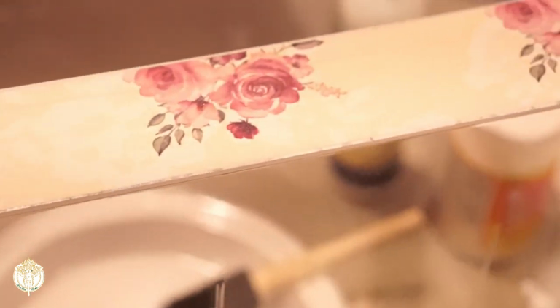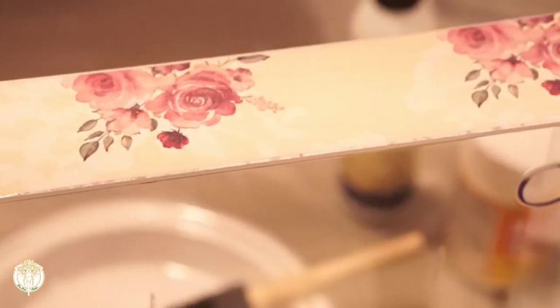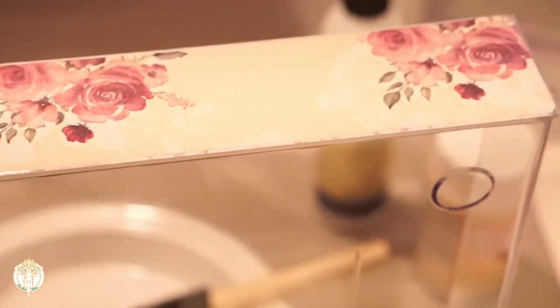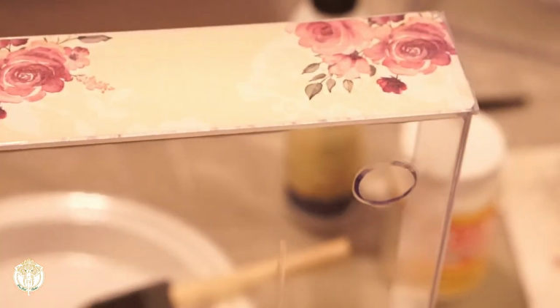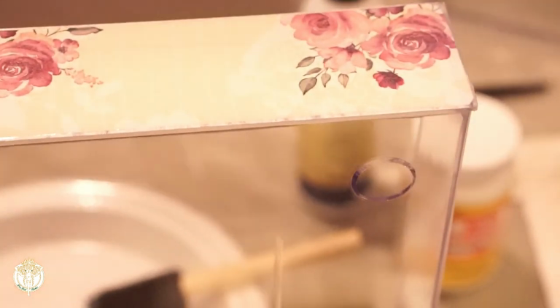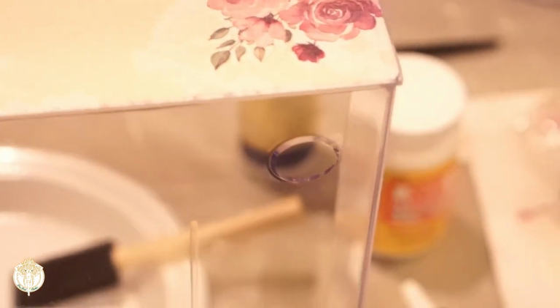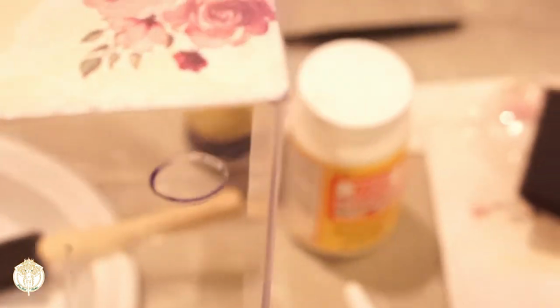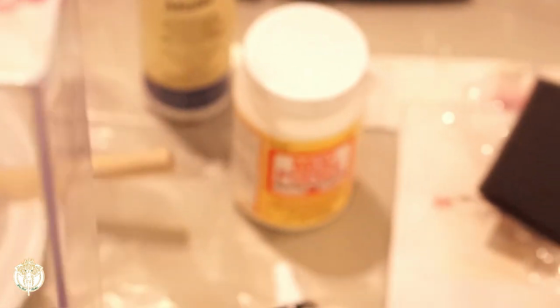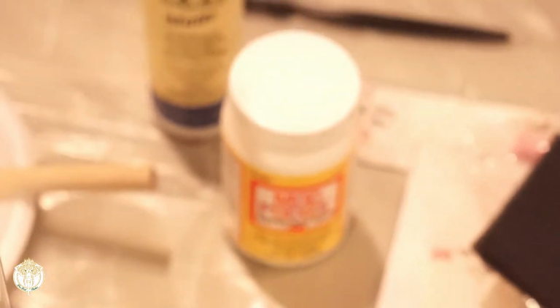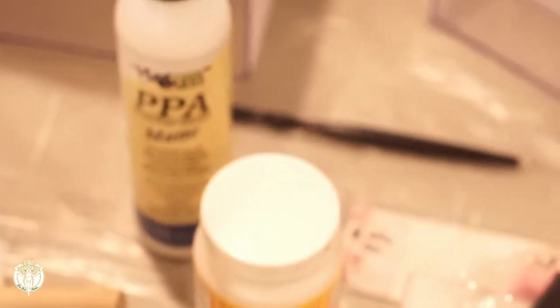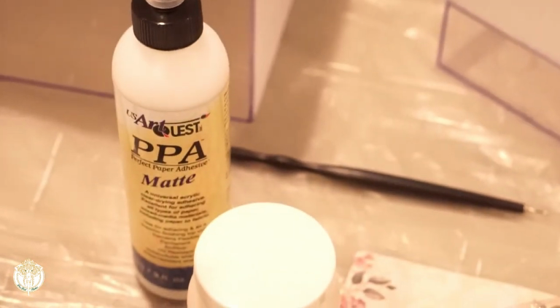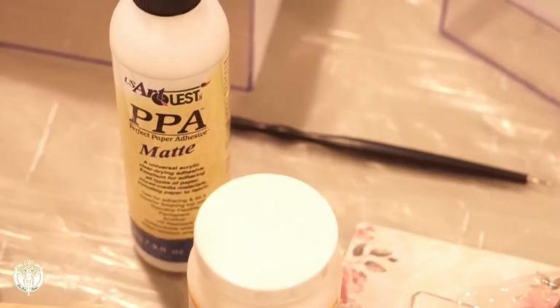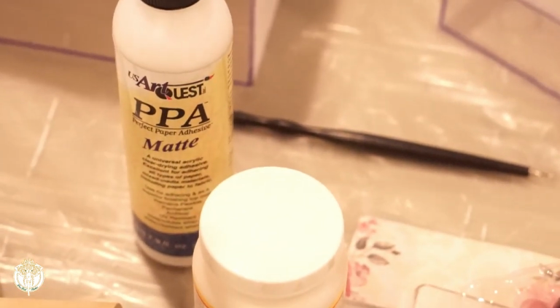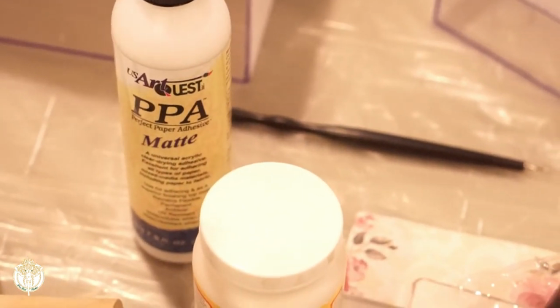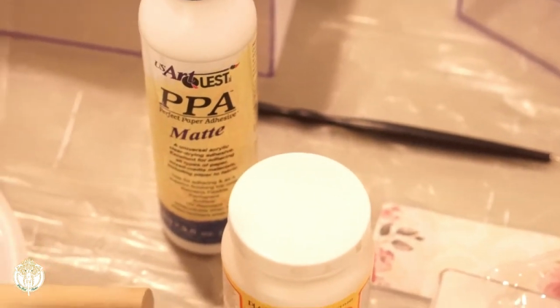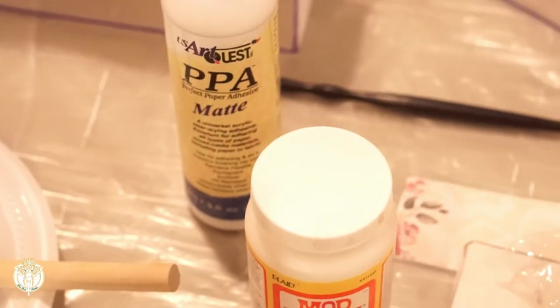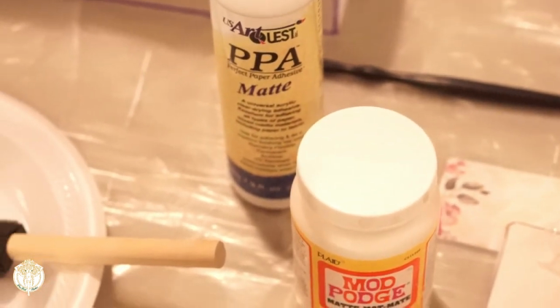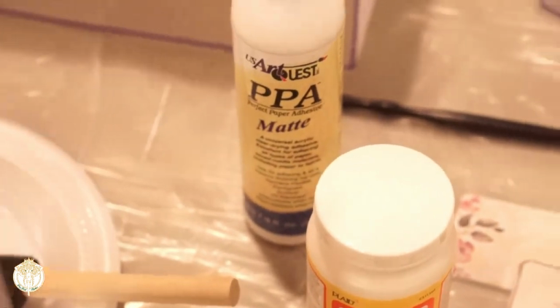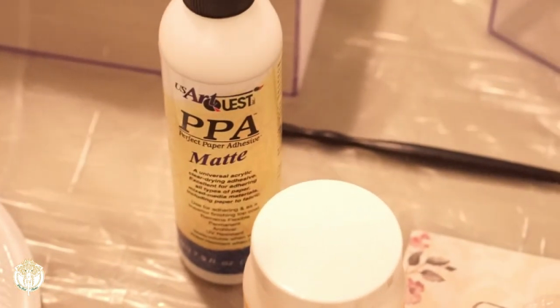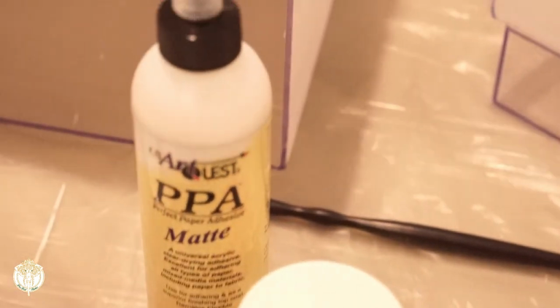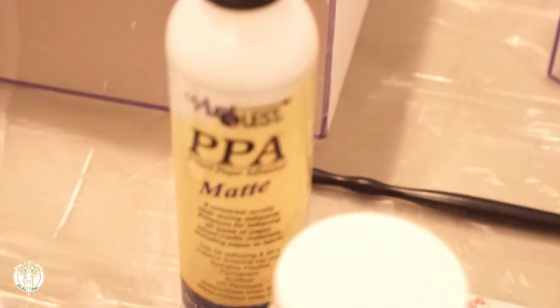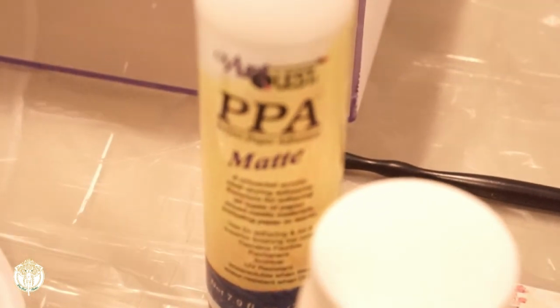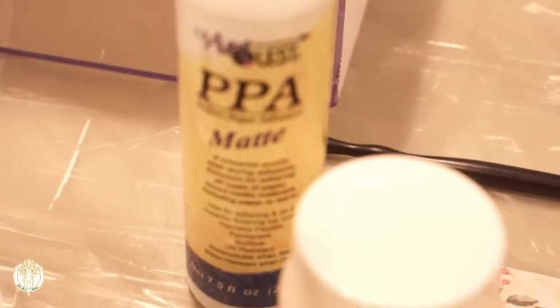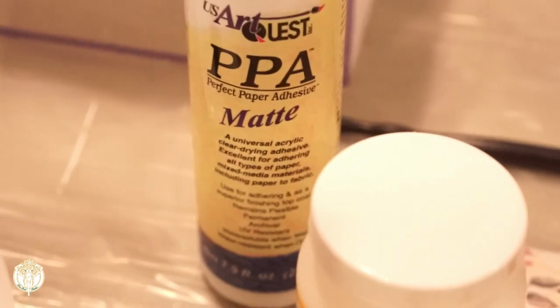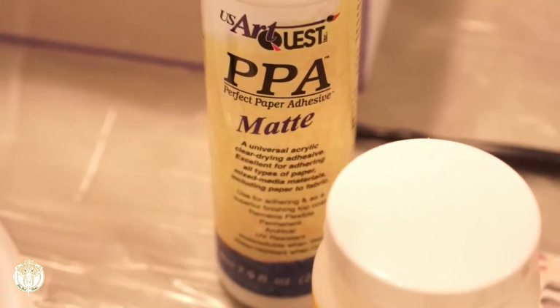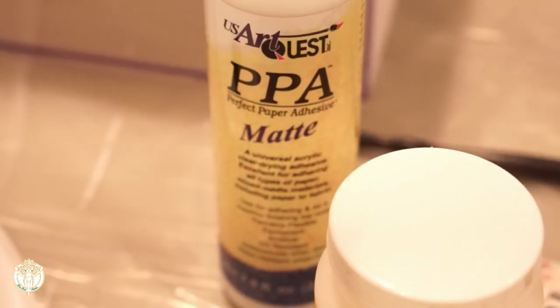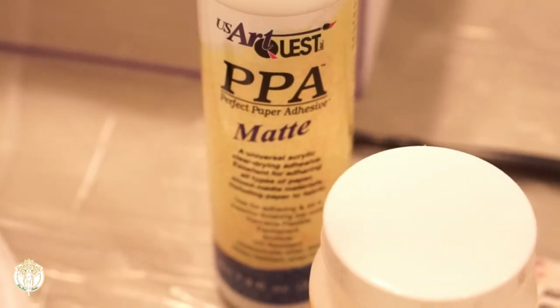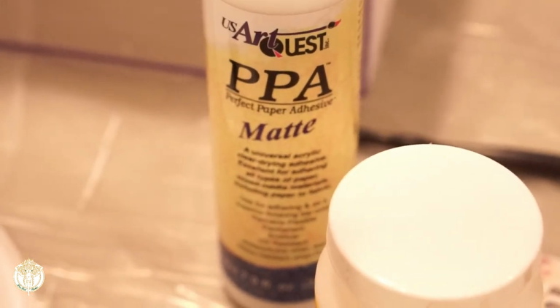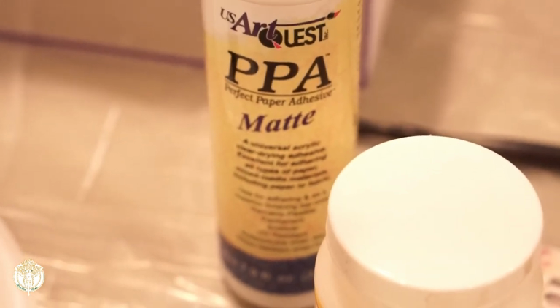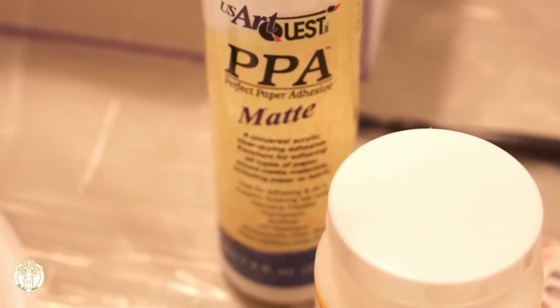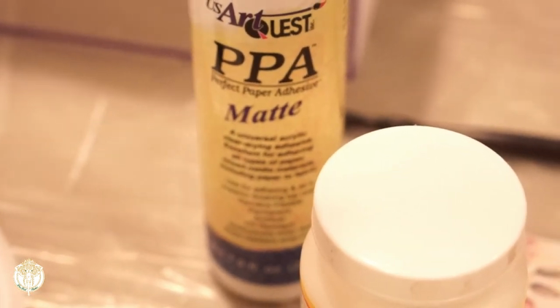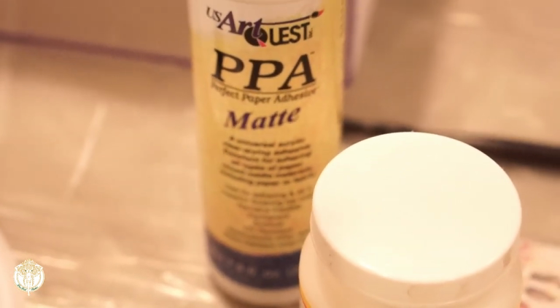I did not use my matte Mod Podge to seal it, because I feel like matte Mod Podge almost always still gives off a sheen. So what I used to seal it was the Perfect Paper Adhesive in matte.